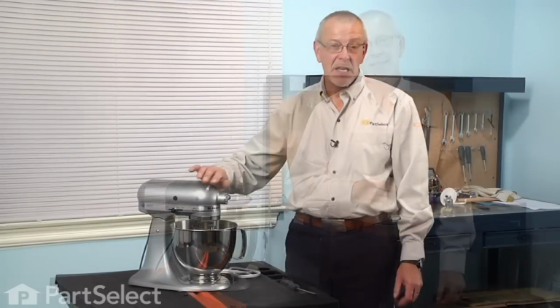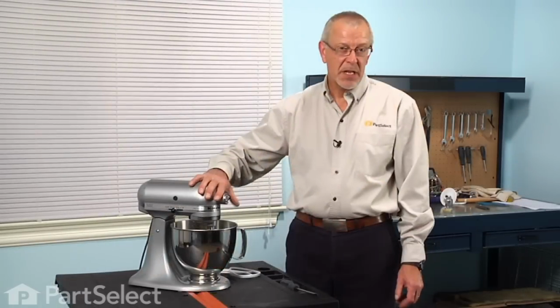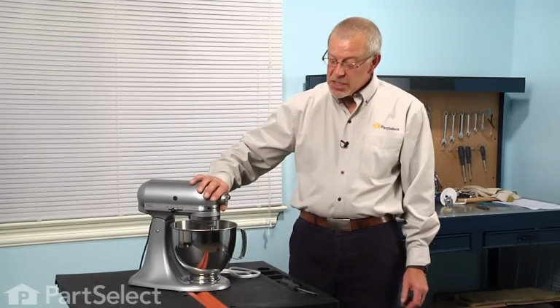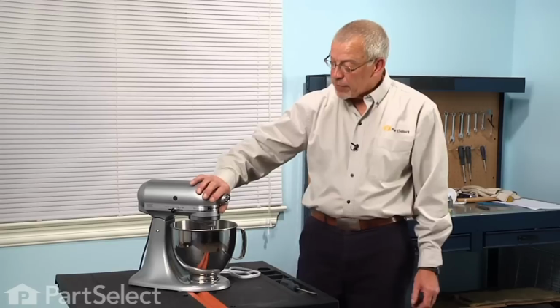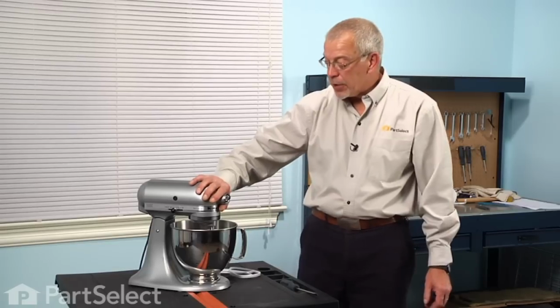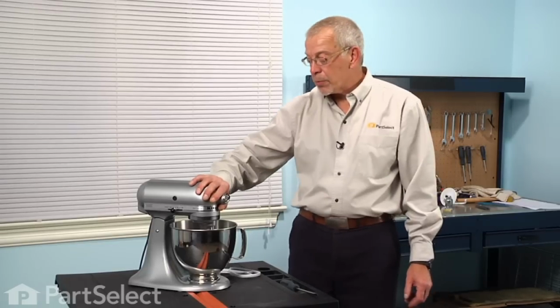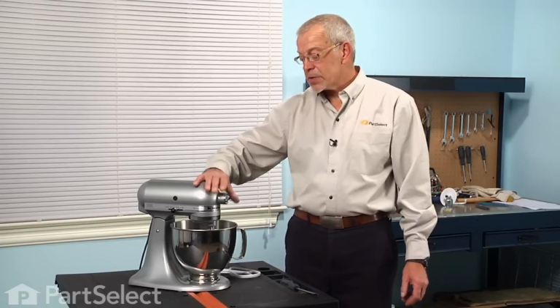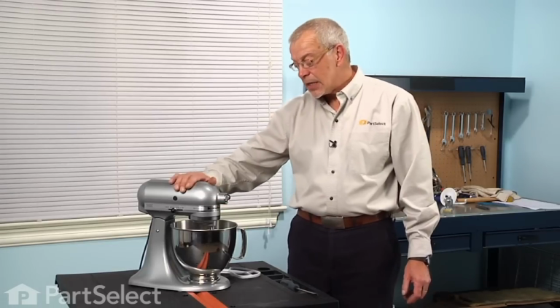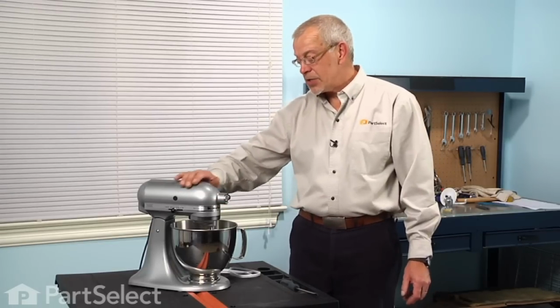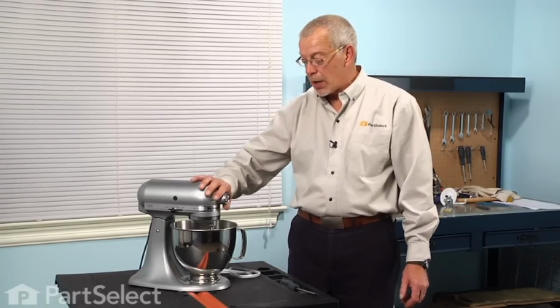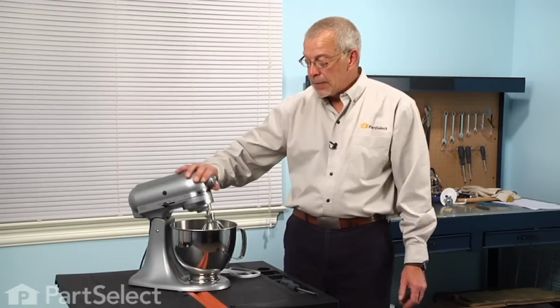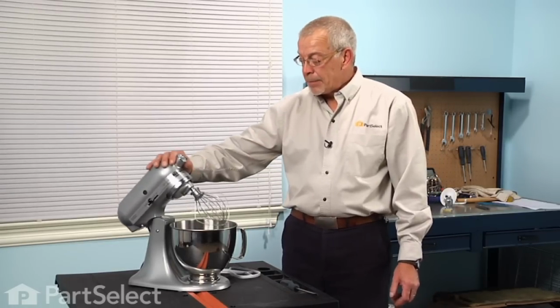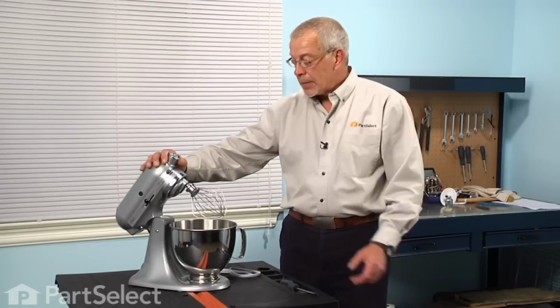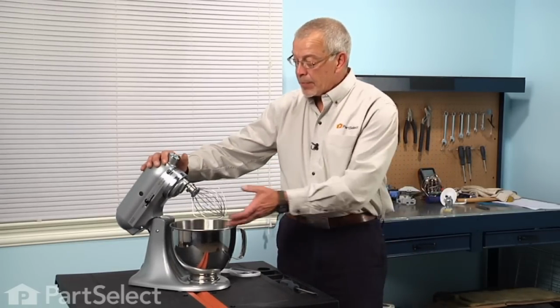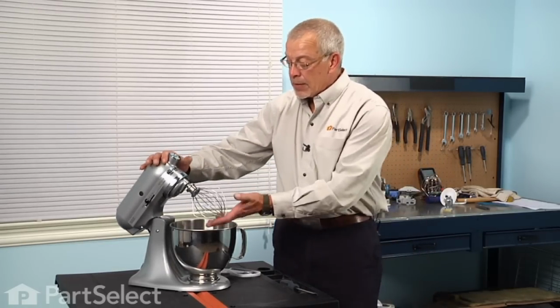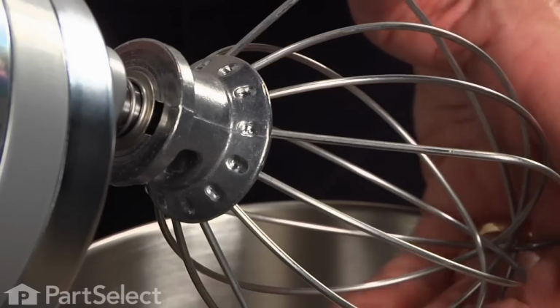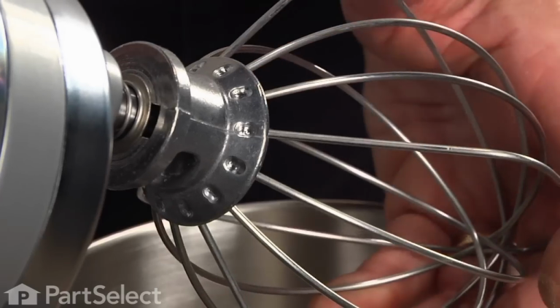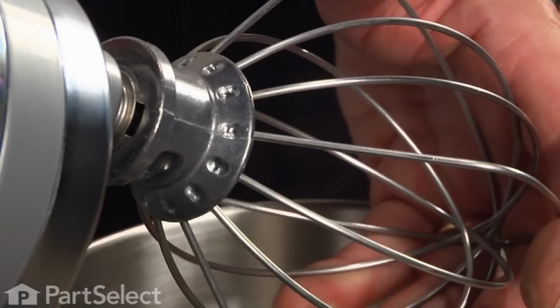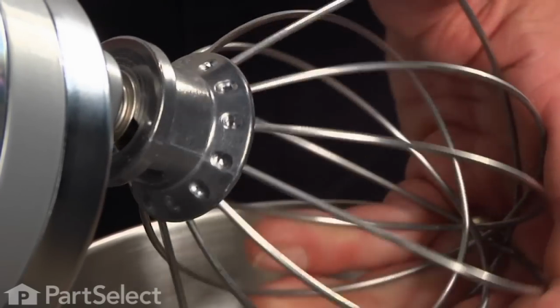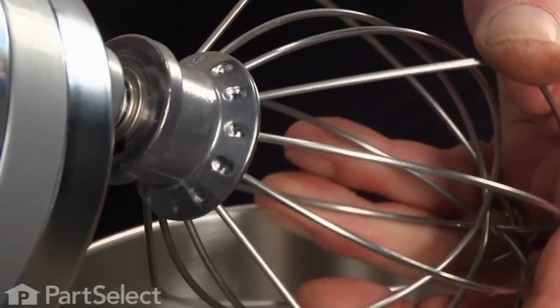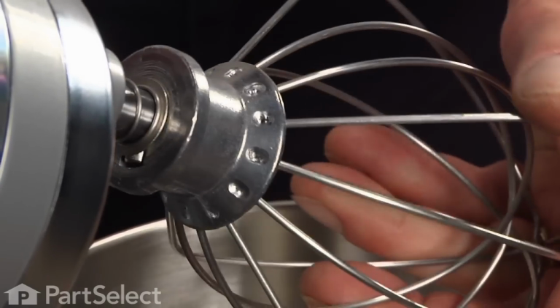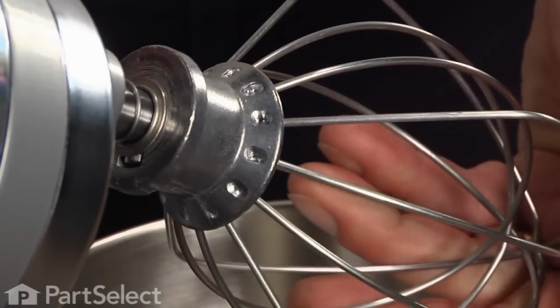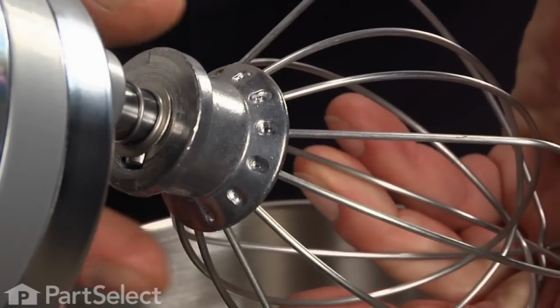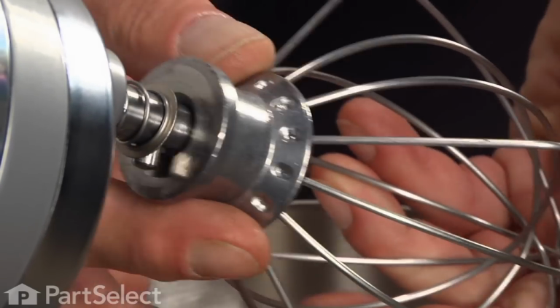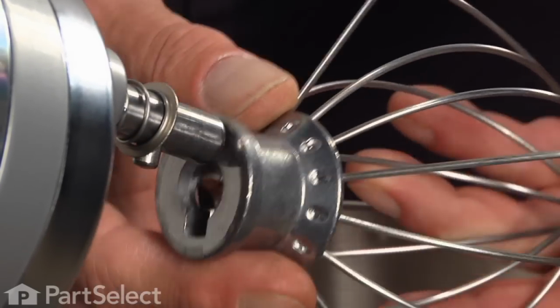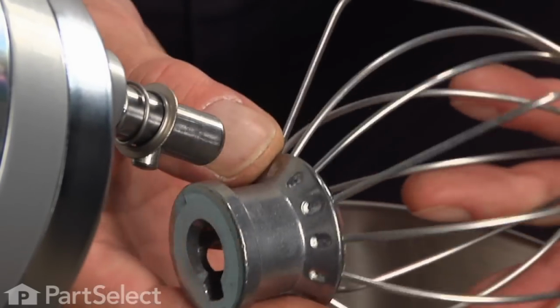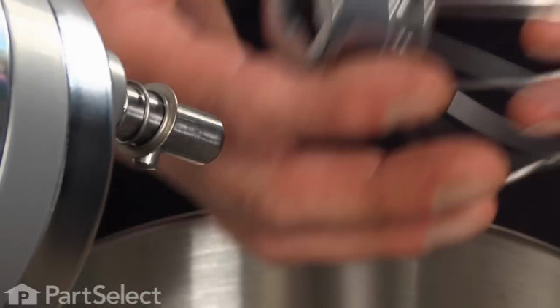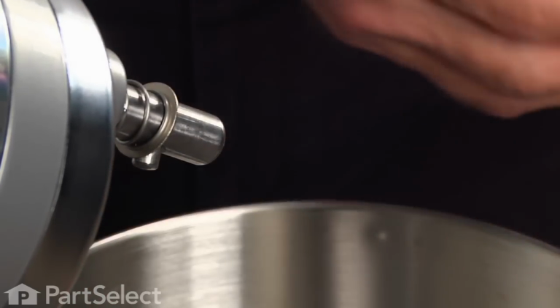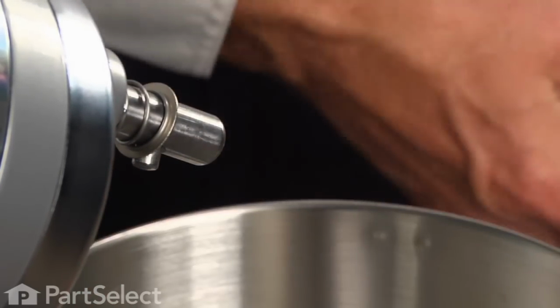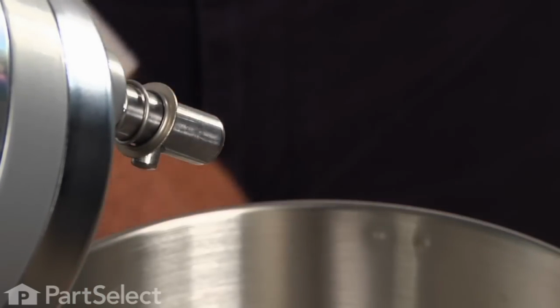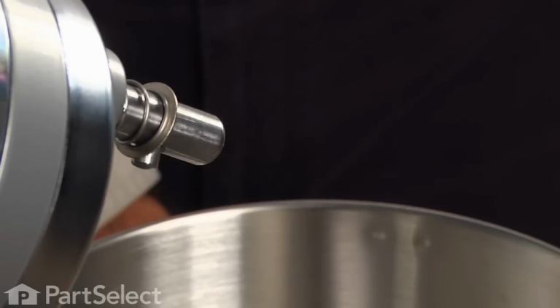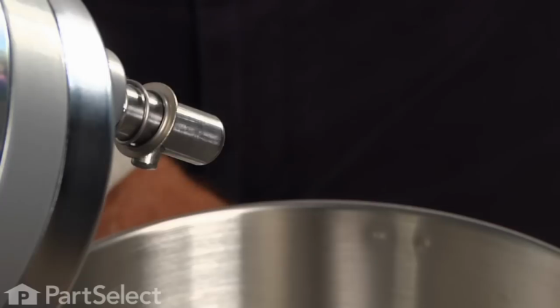Changing the flat beater on your mixer is an easy job. You're simply going to depress the utensil that is on there now, turn it counter clockwise, and slide it off of the shaft.